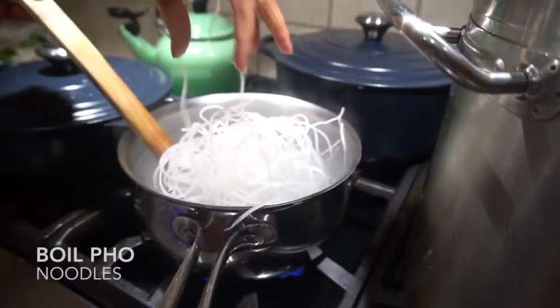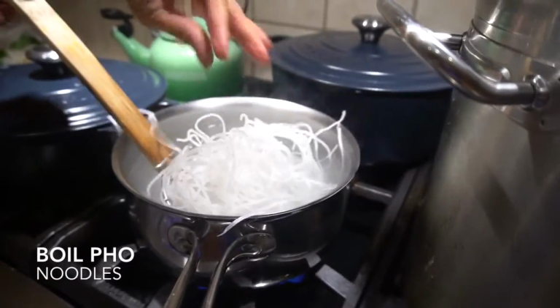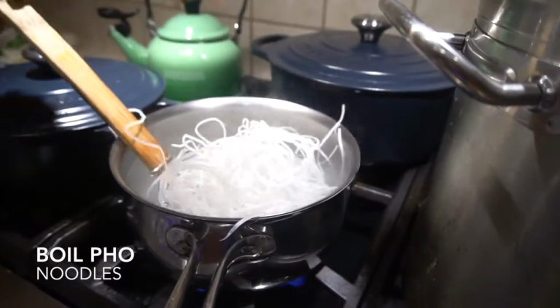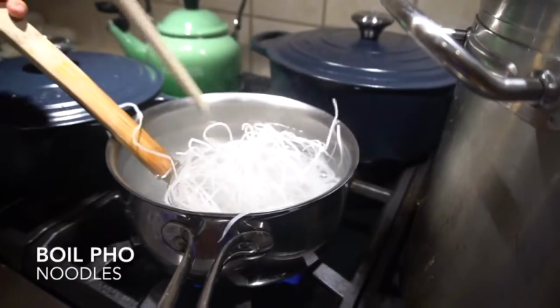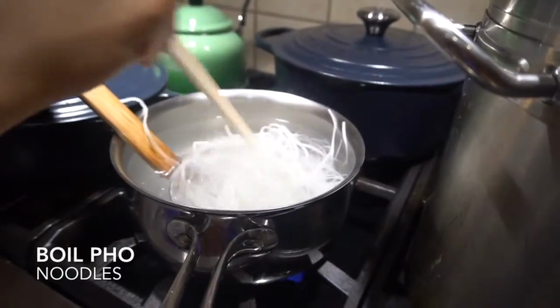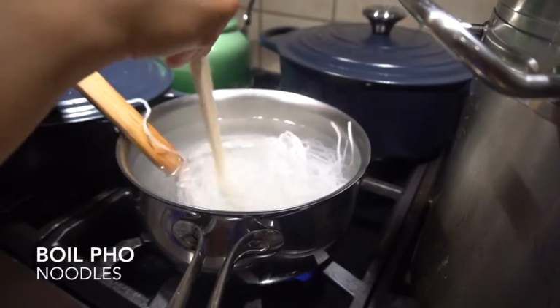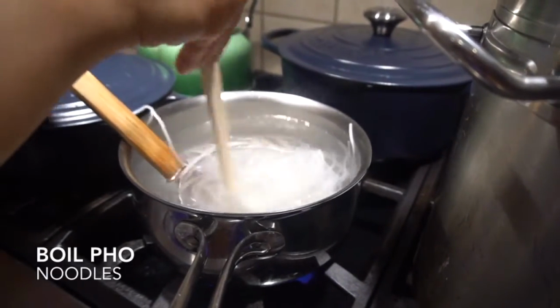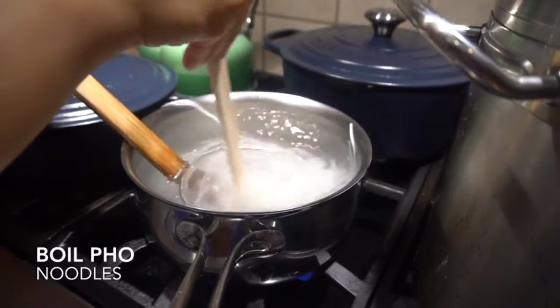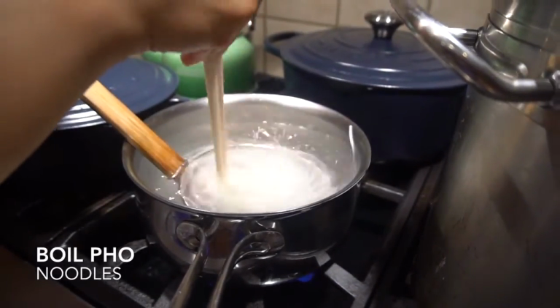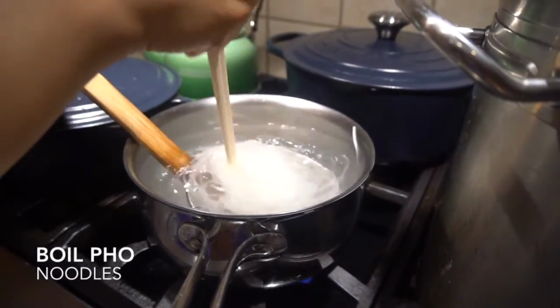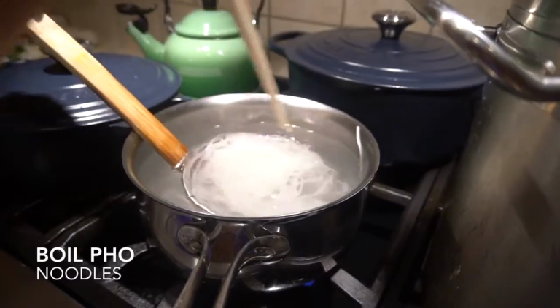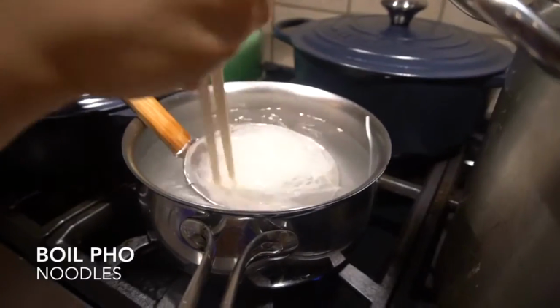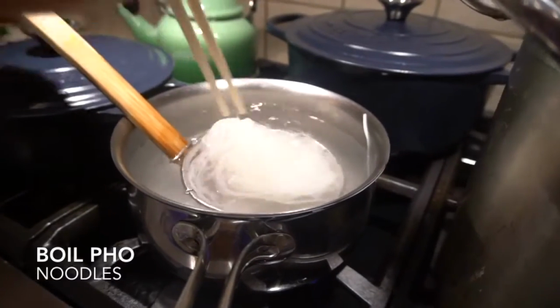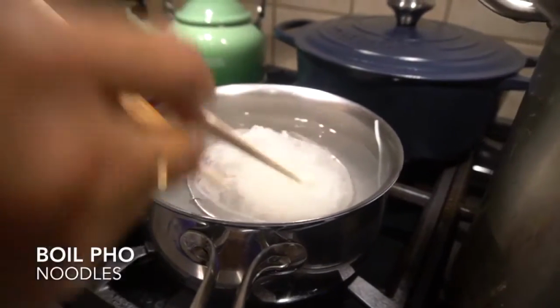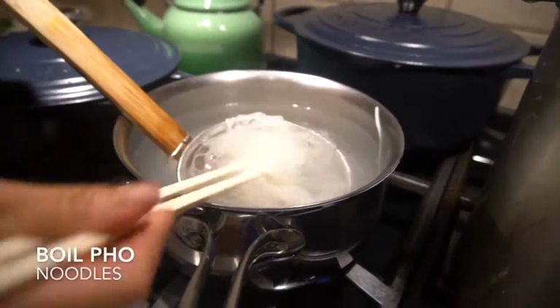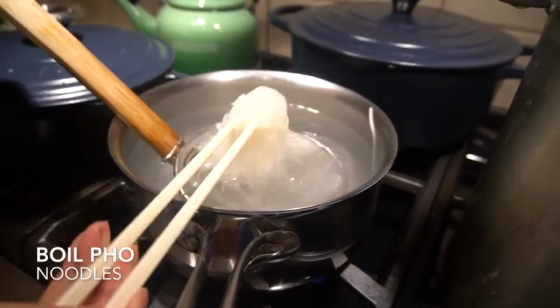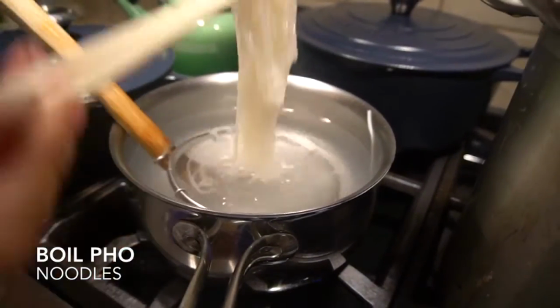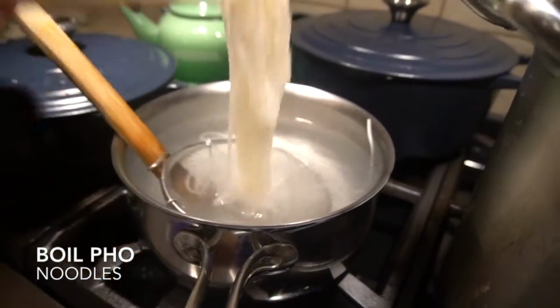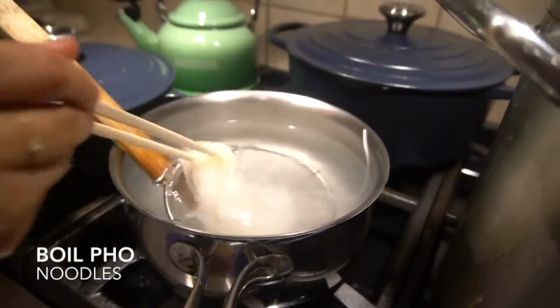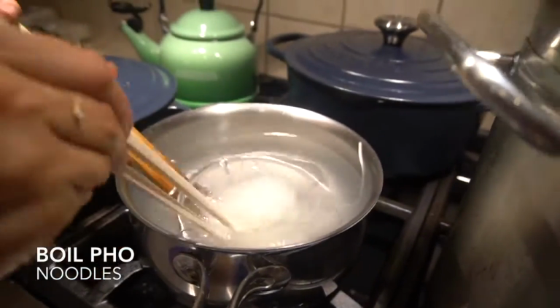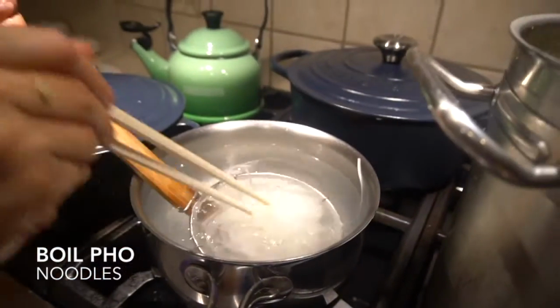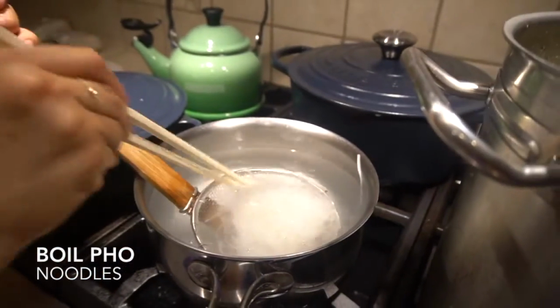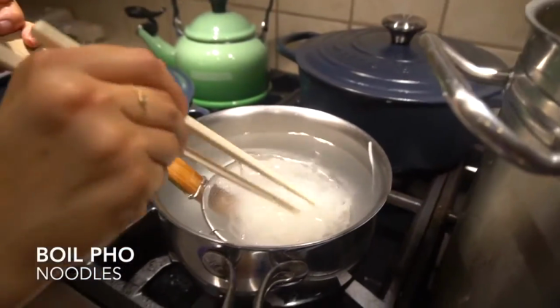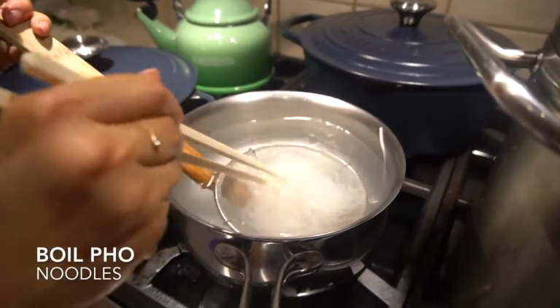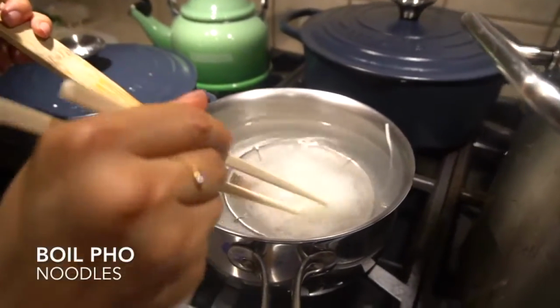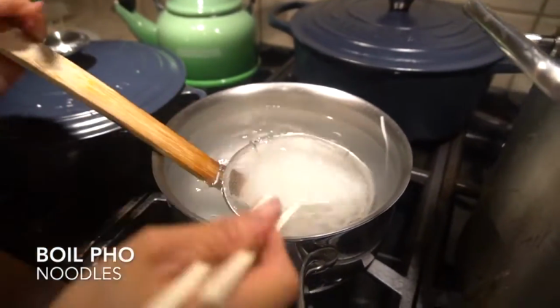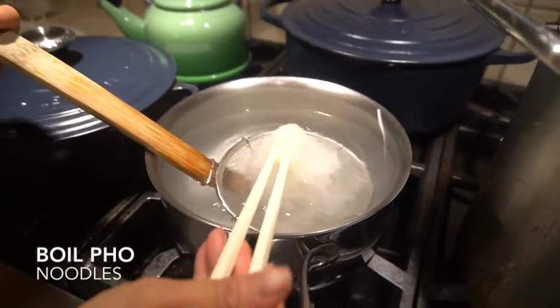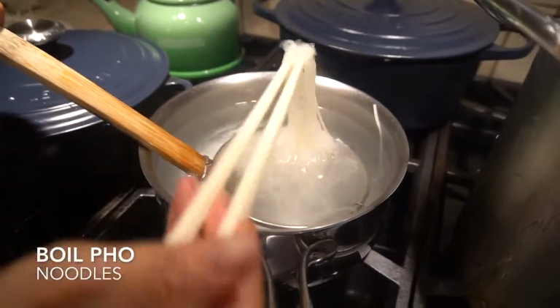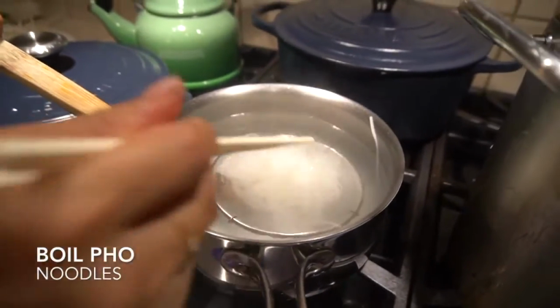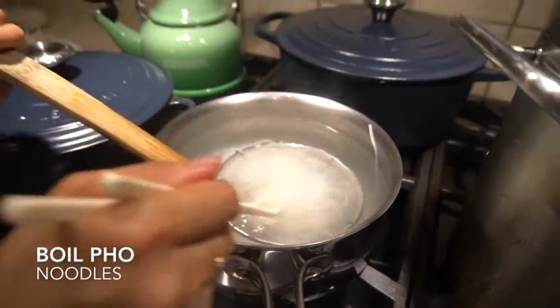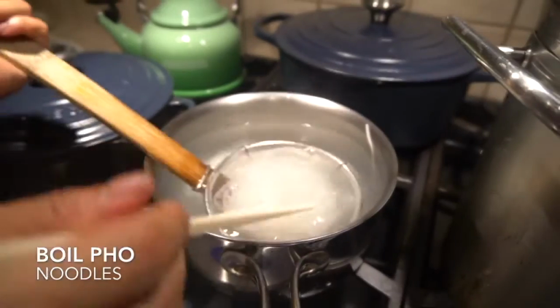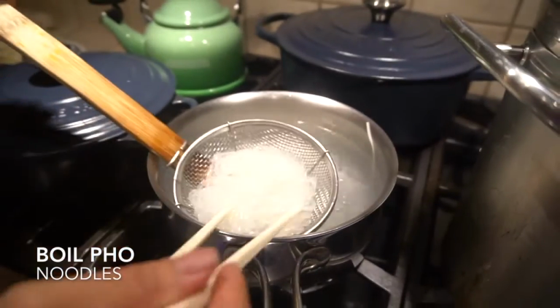At this time, boil your noodles. Start with a pot of boiling water and only cook the noodles for about 30 seconds, then drain.